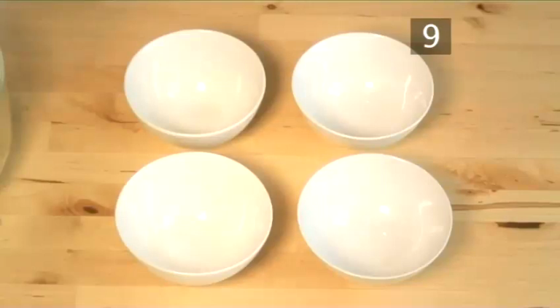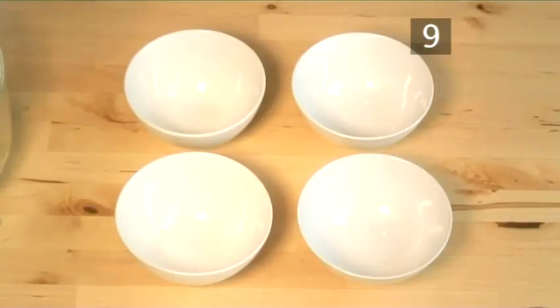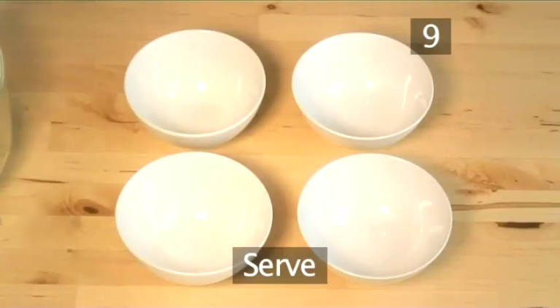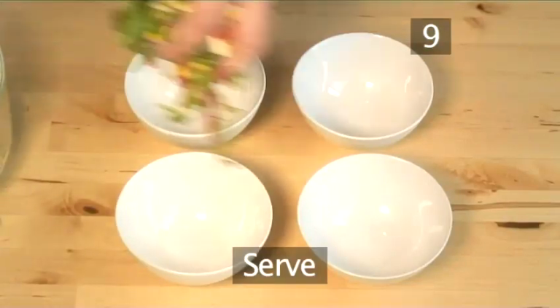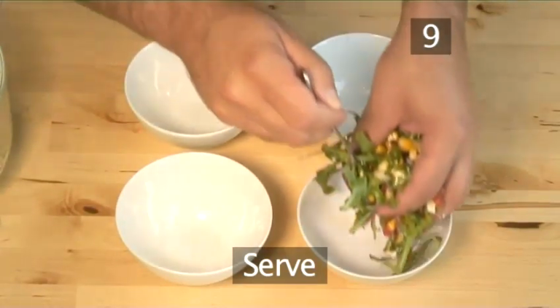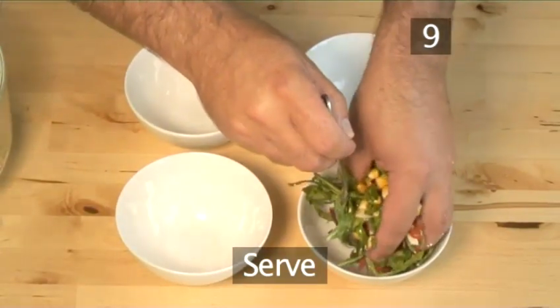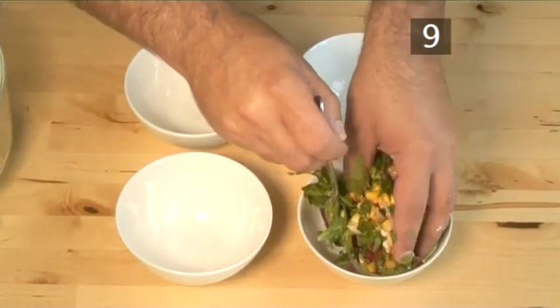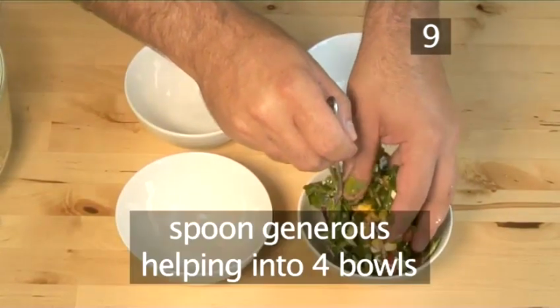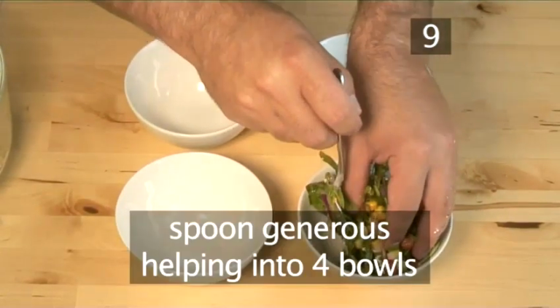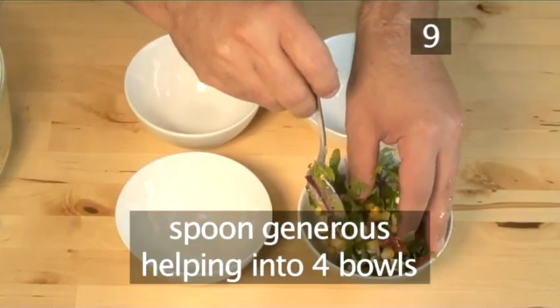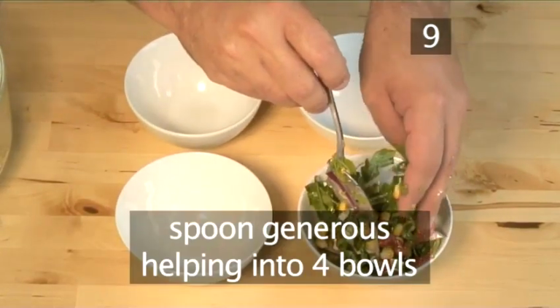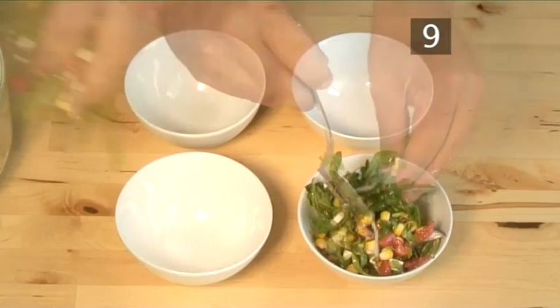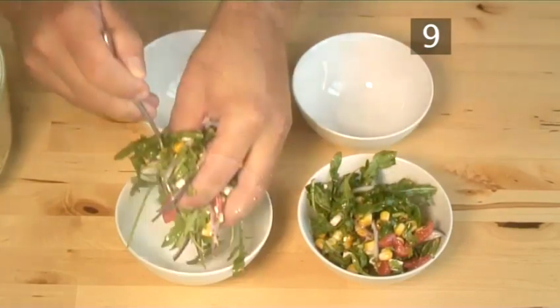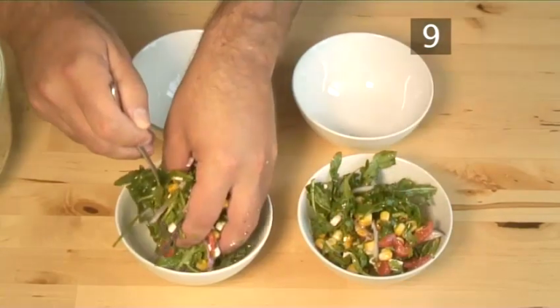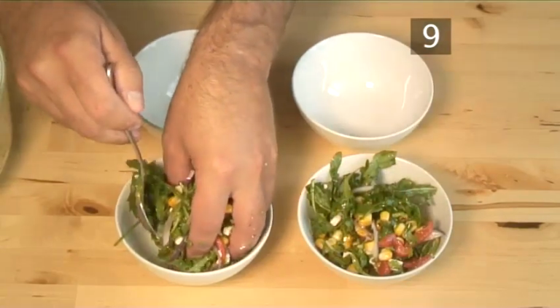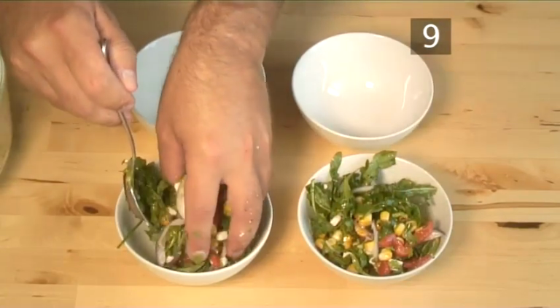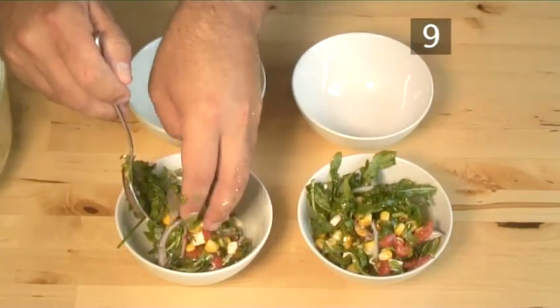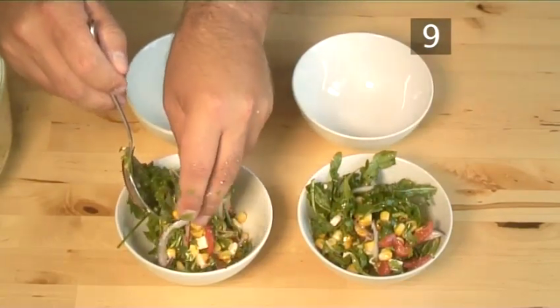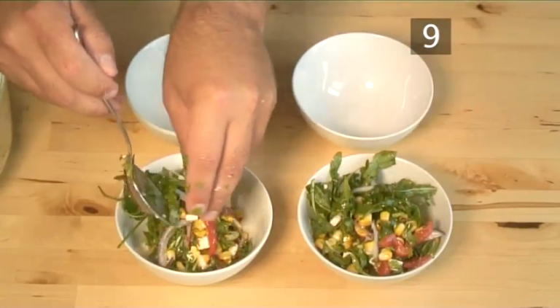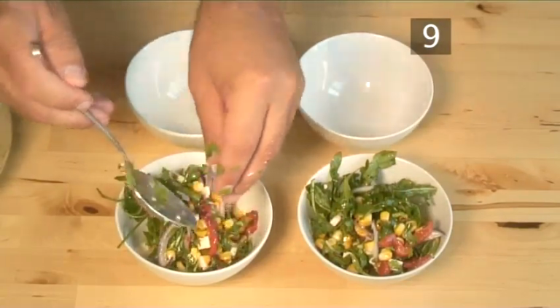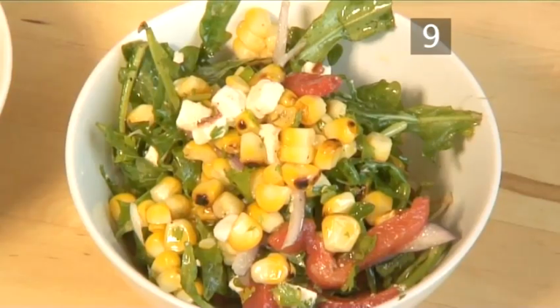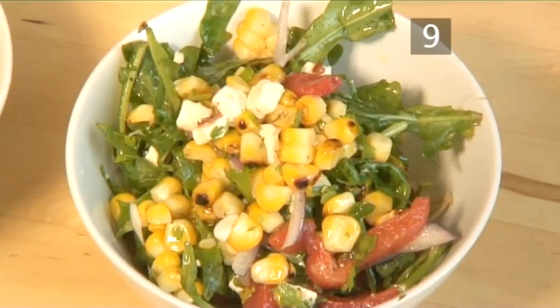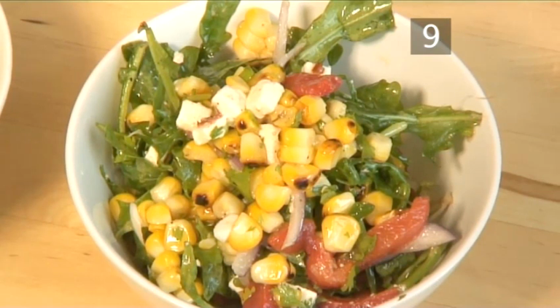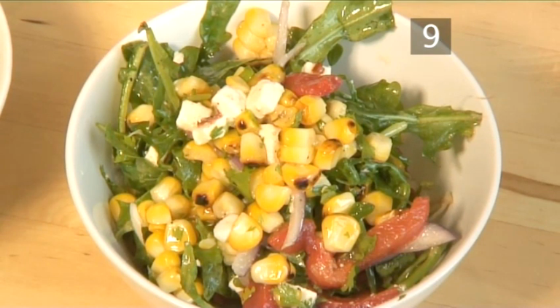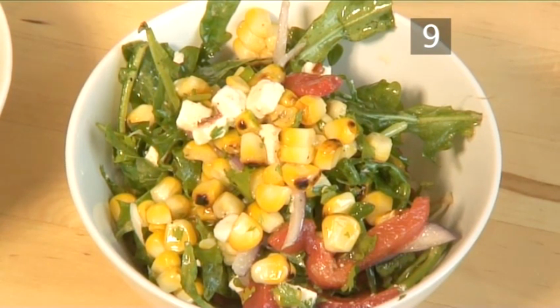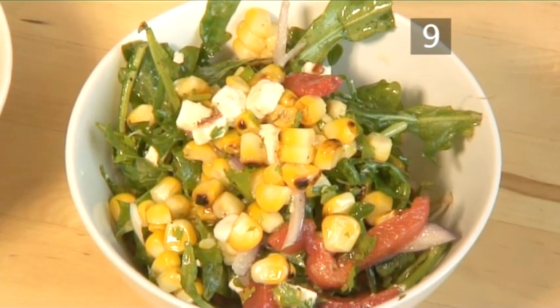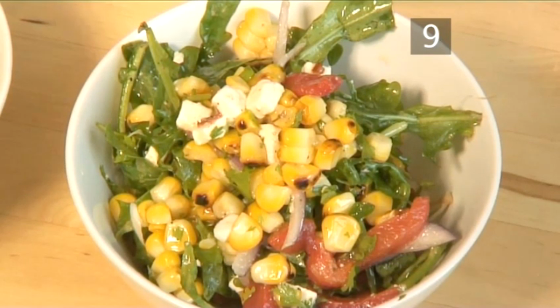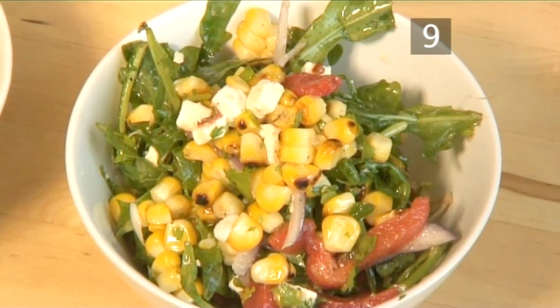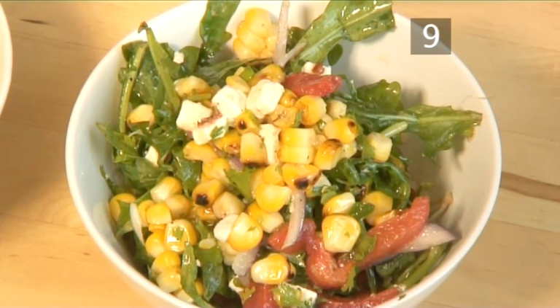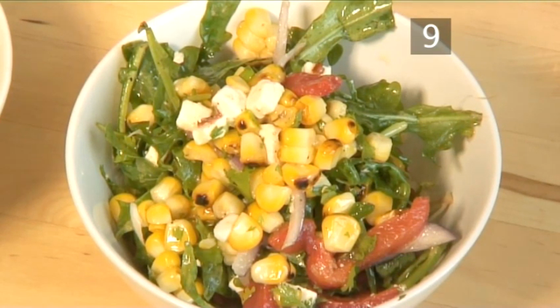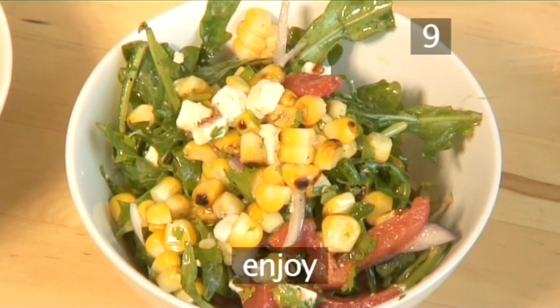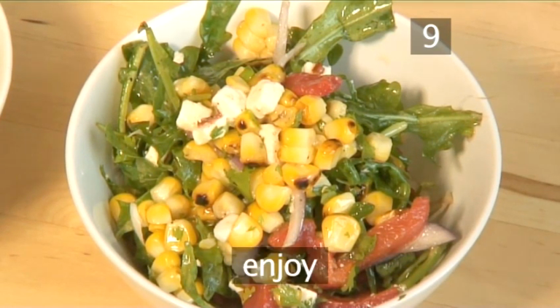Step 8: Serve. Spoon a generous helping of the salad into four individual serving bowls. And that's how to make barbecued corn, rocket and red pepper salad, the Videojug way. Enjoy.